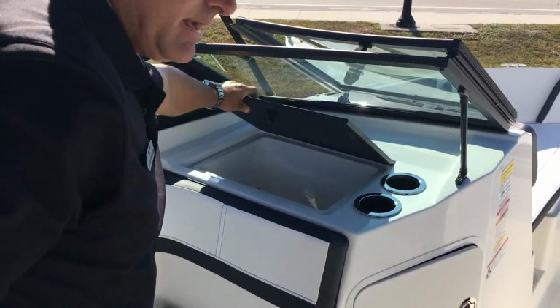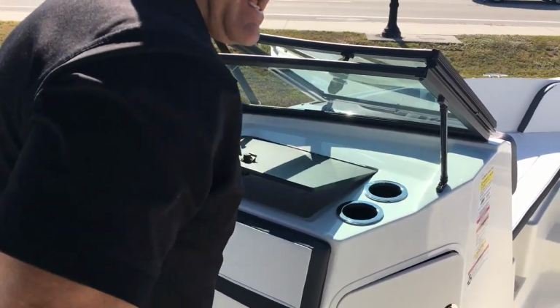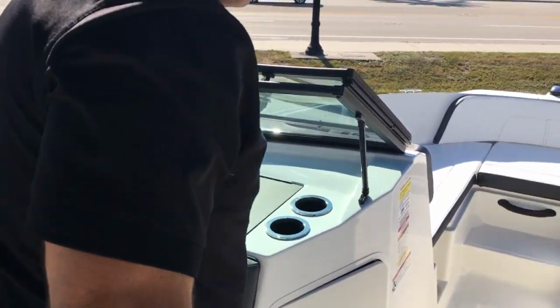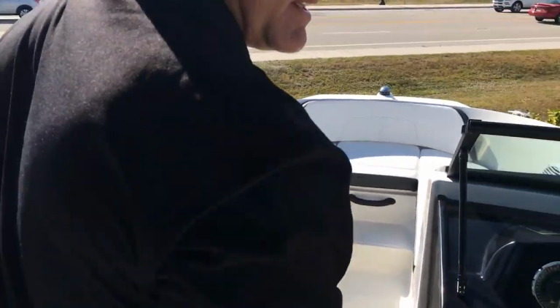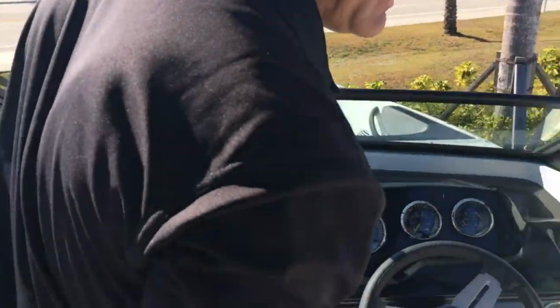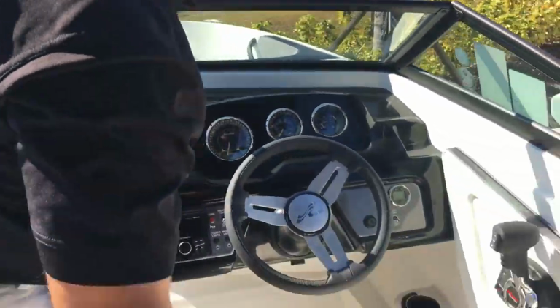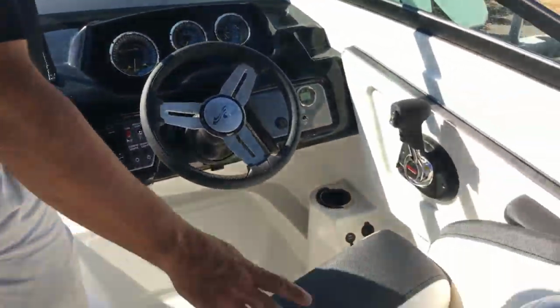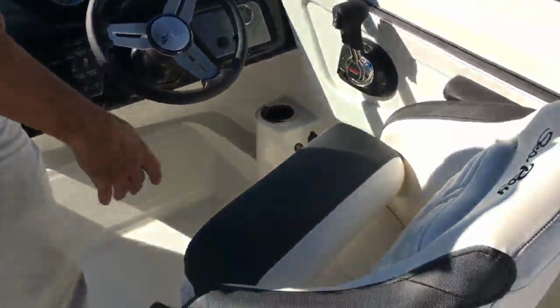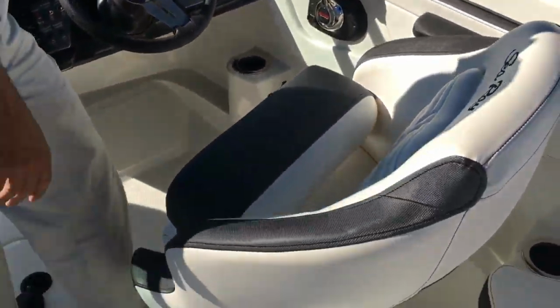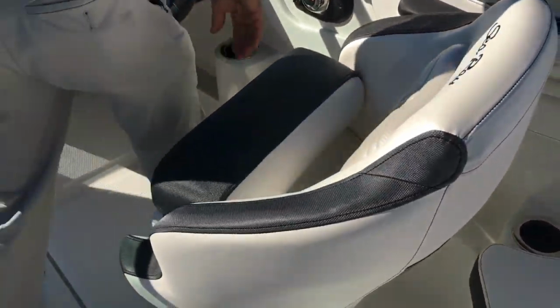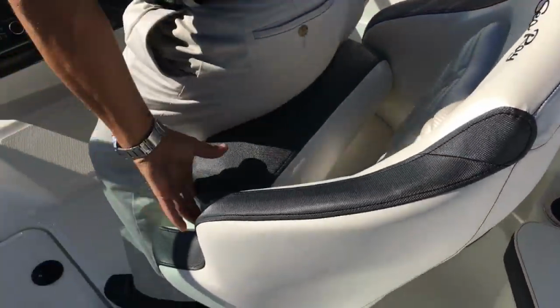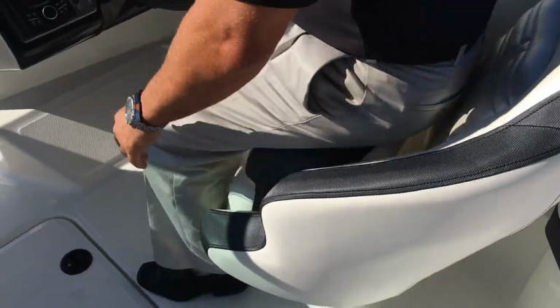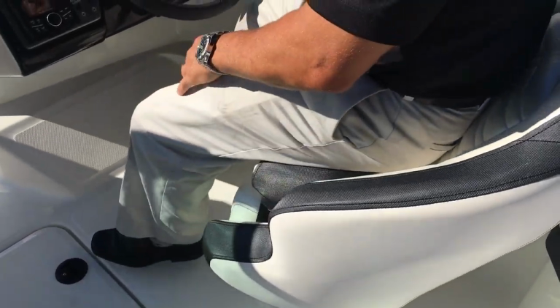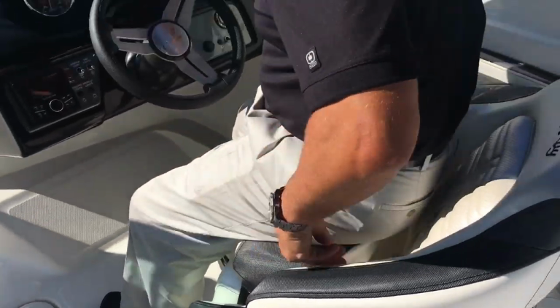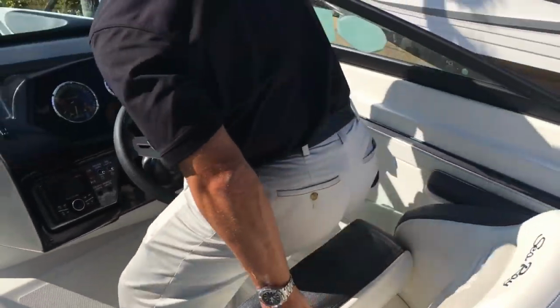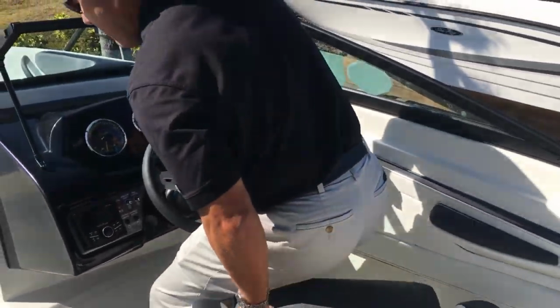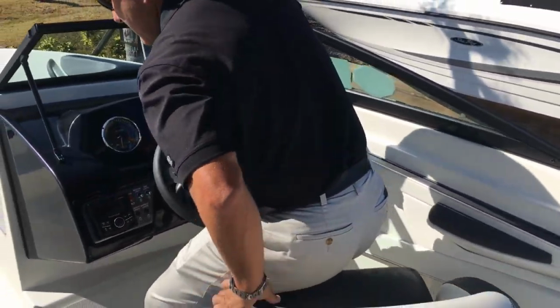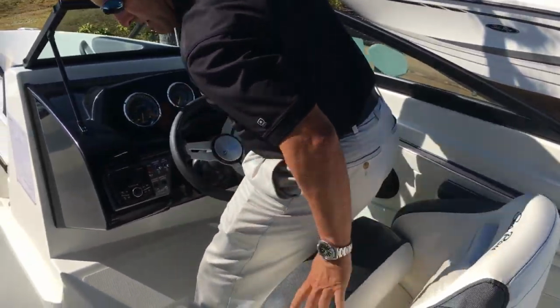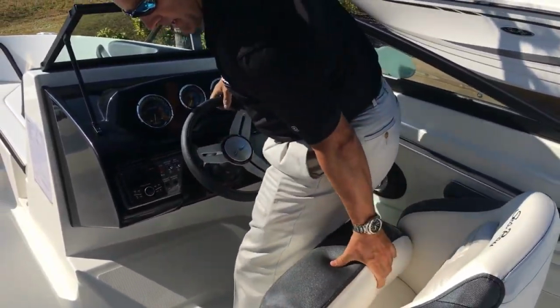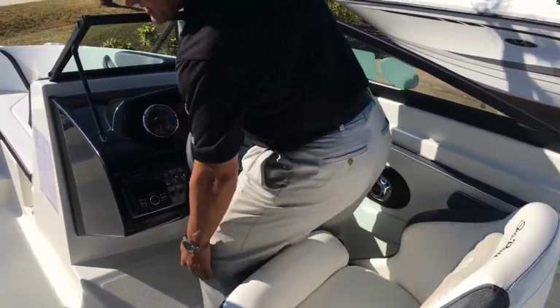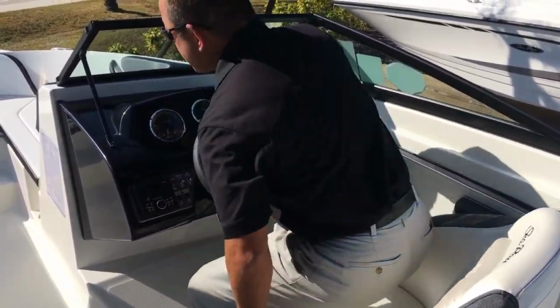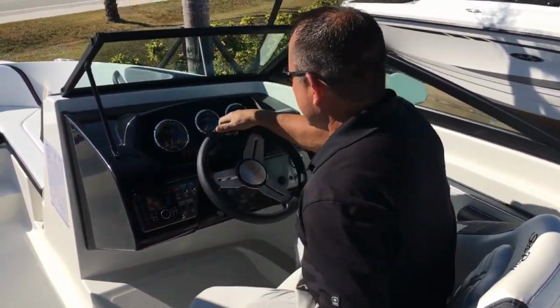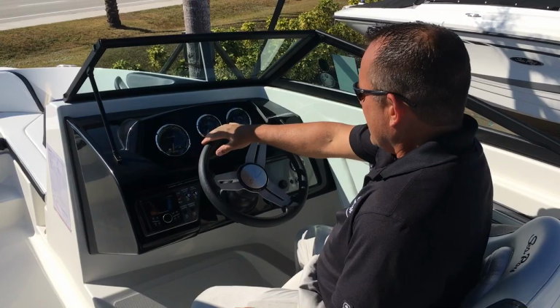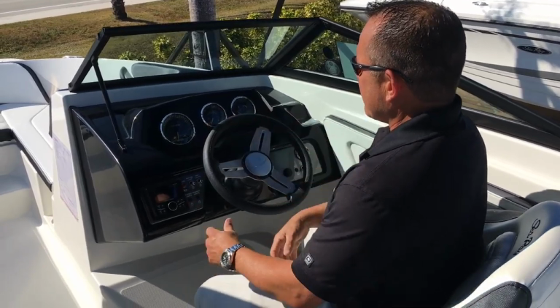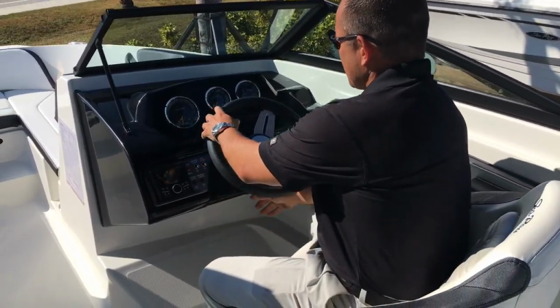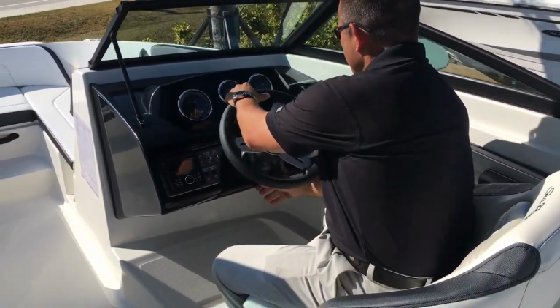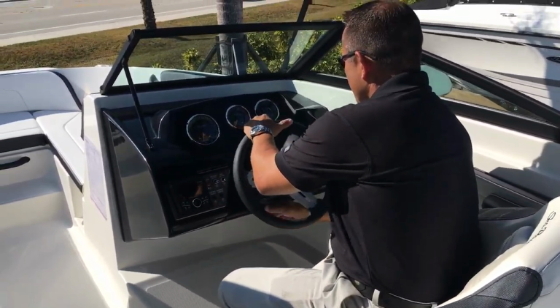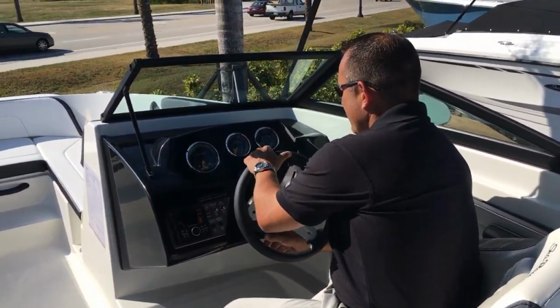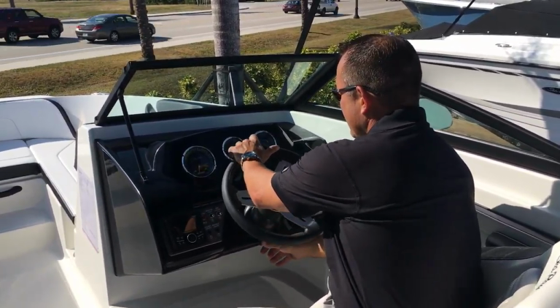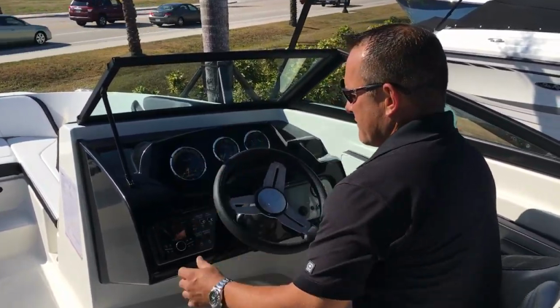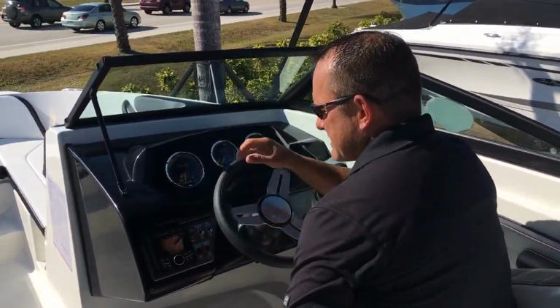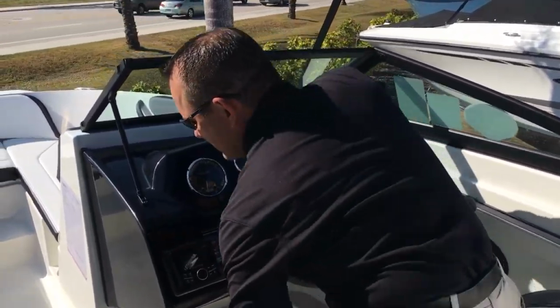You've also got a built-in little cooler here on the dash, which is kind of cool. For the captain's chairs, it's got the flip-up thigh rise — so you can lean against it like this, or you can go in the down position and drive like this. We do have a tilt steering wheel, very nice and convenient.